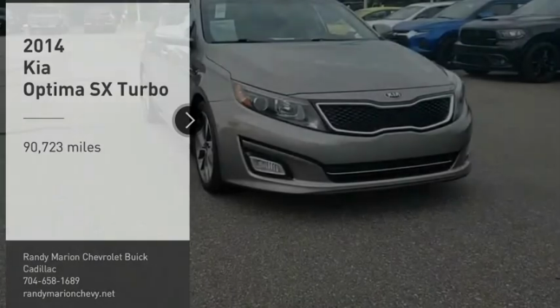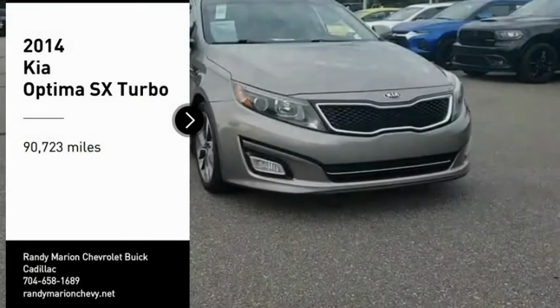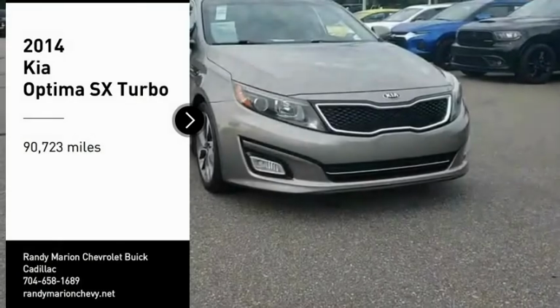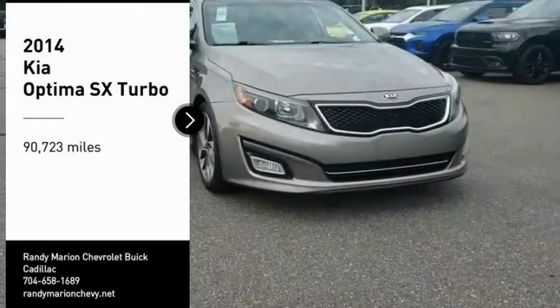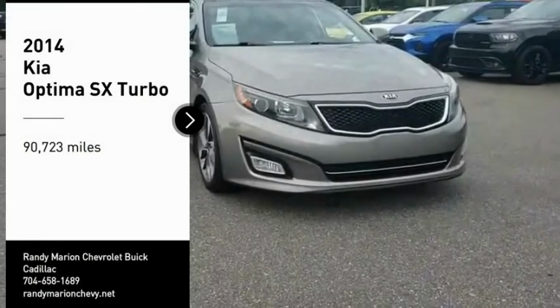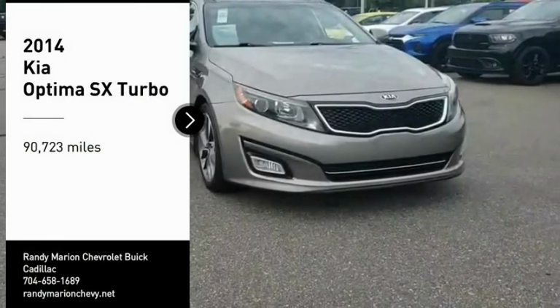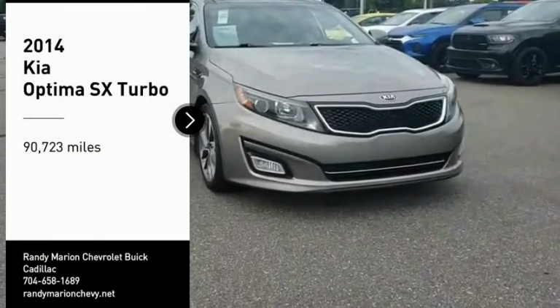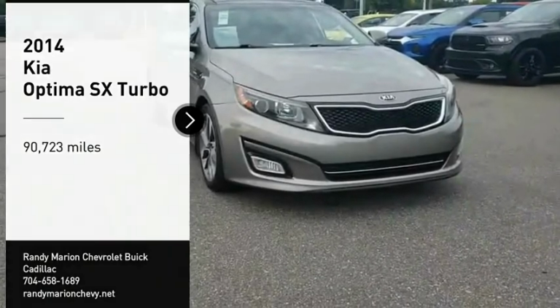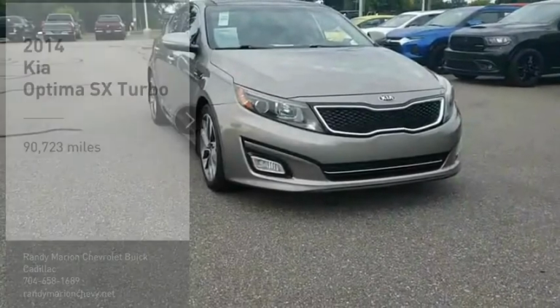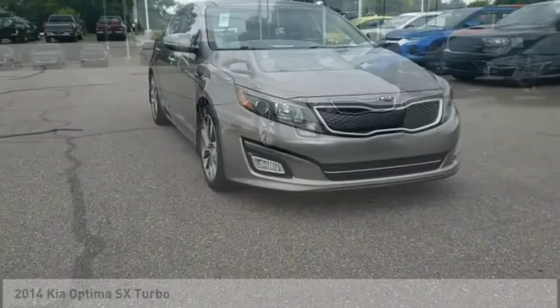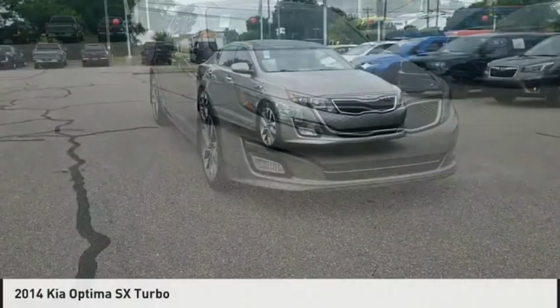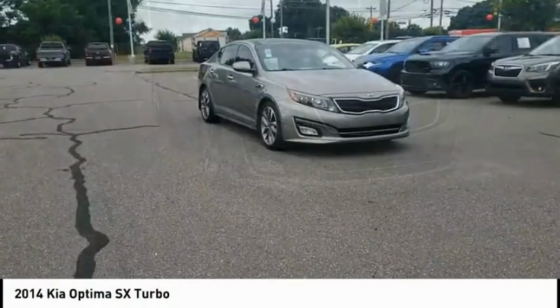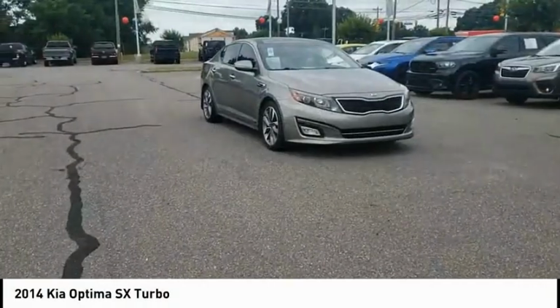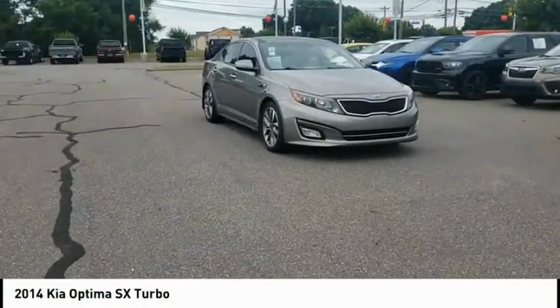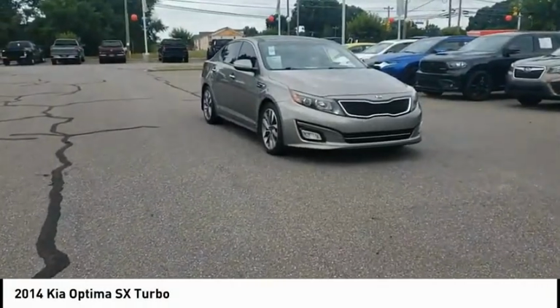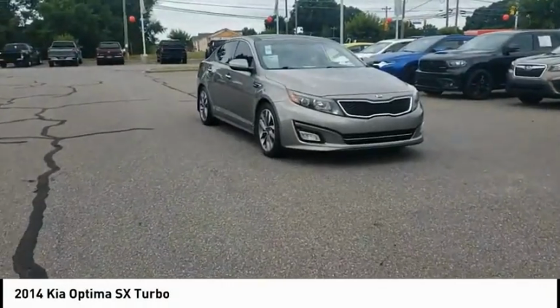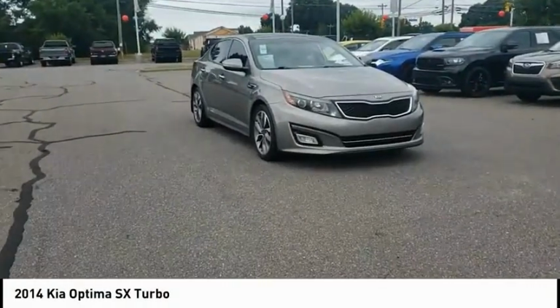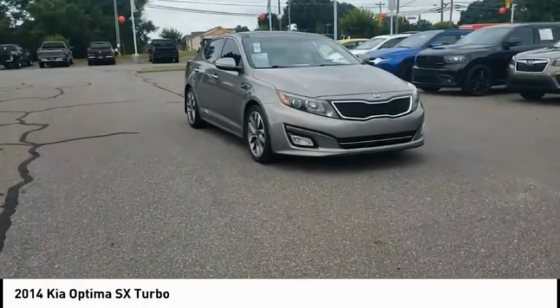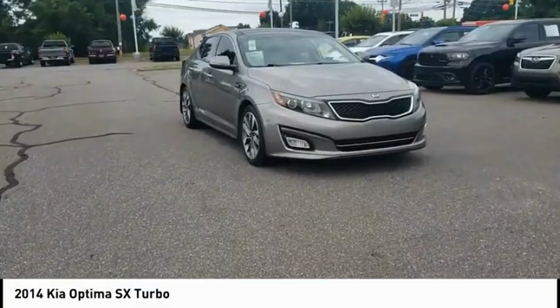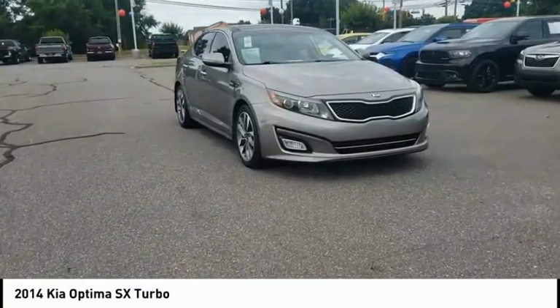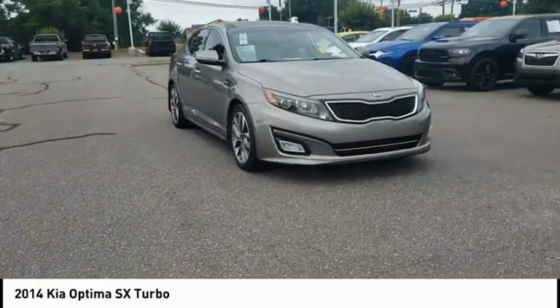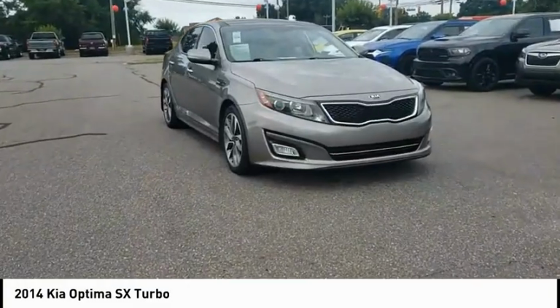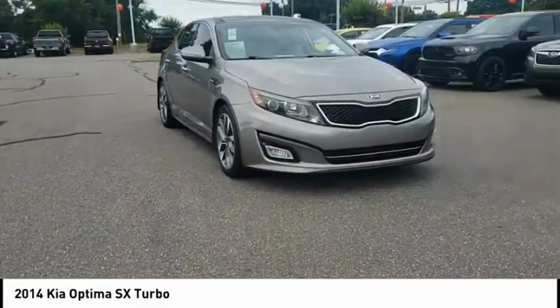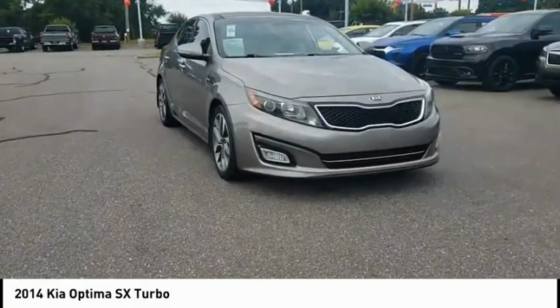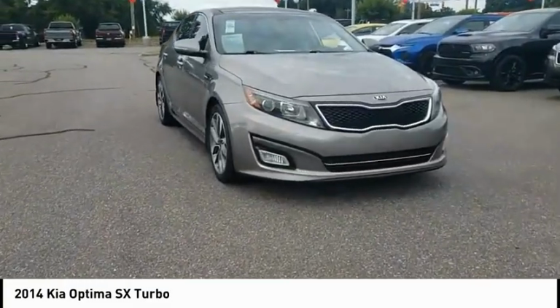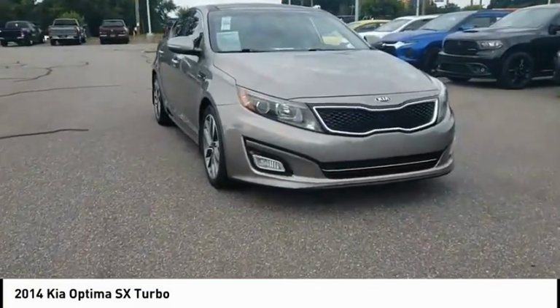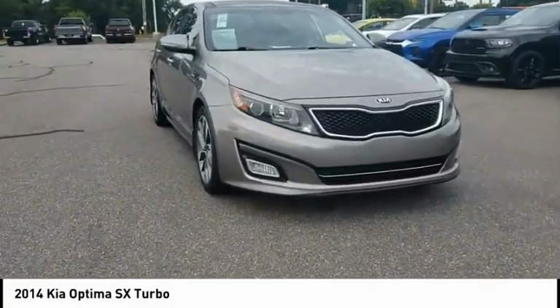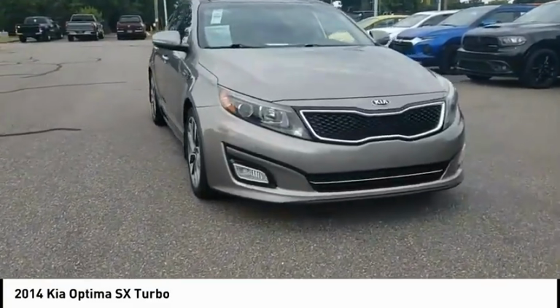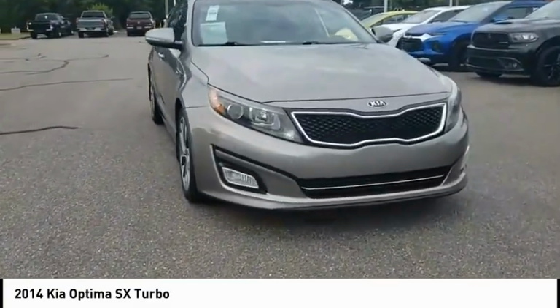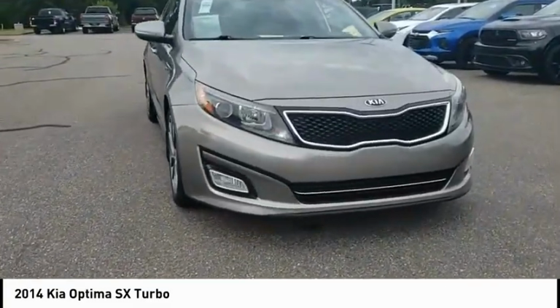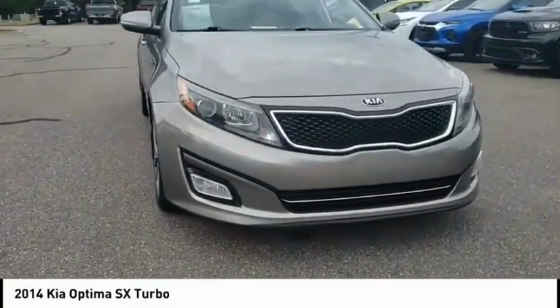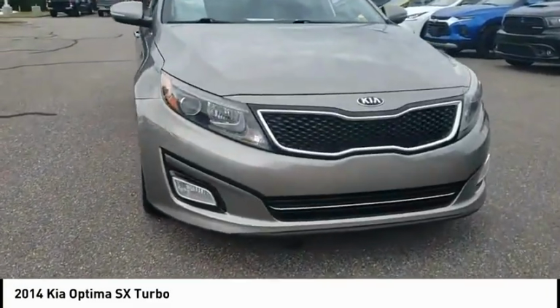Looking for the right vehicle? Check out the 2014 Optima. The all-new Kia Optima offers a new level of style and performance features from Kia.